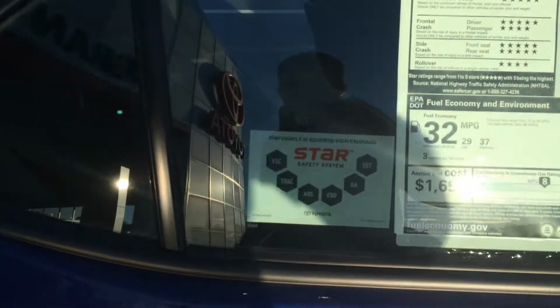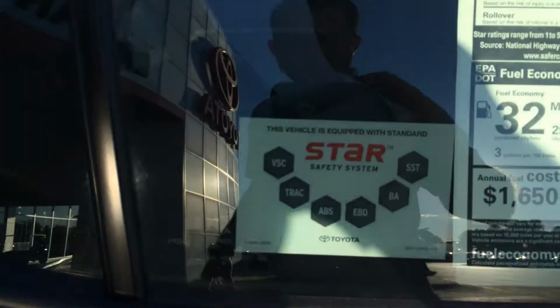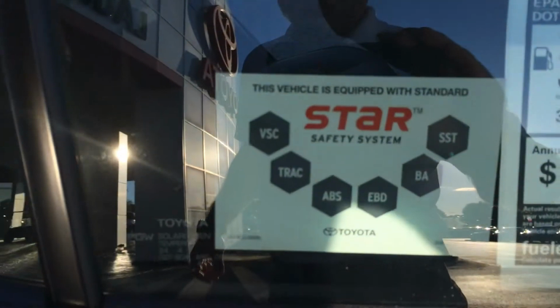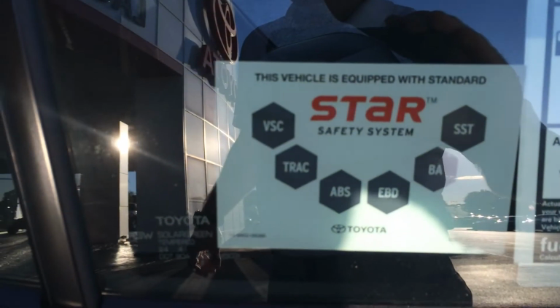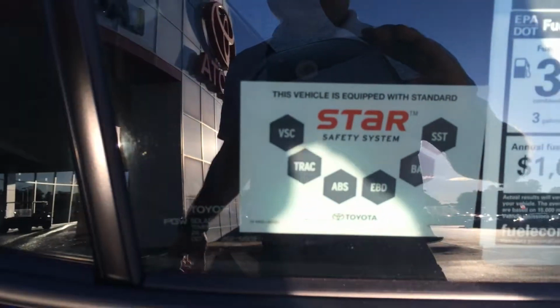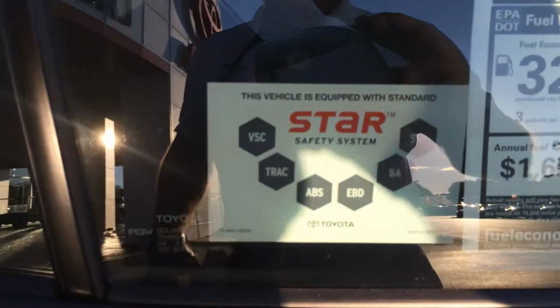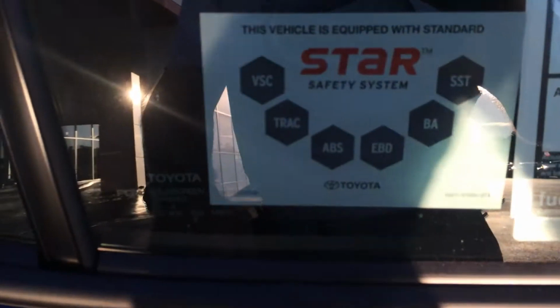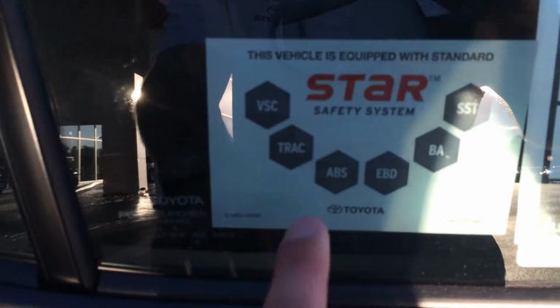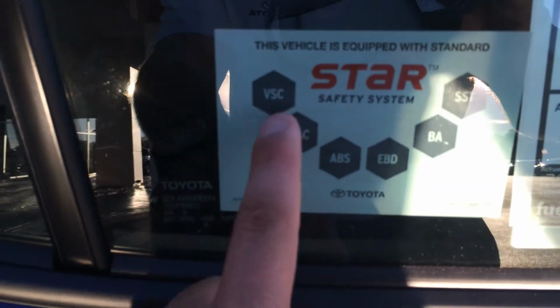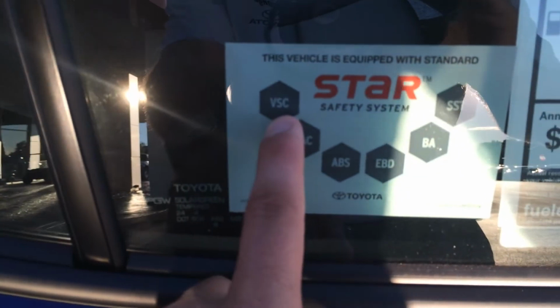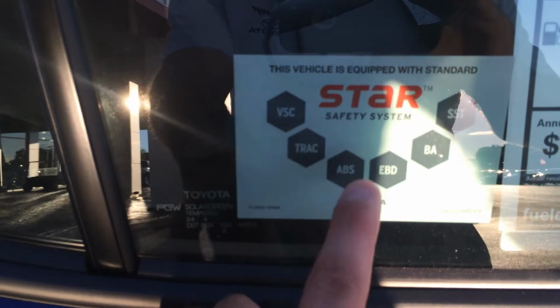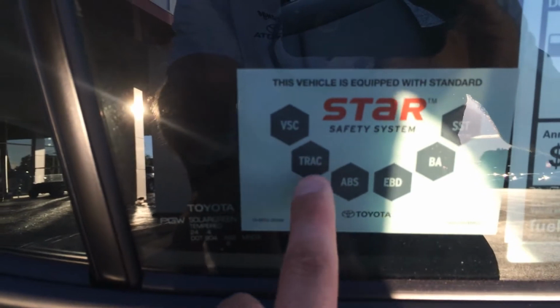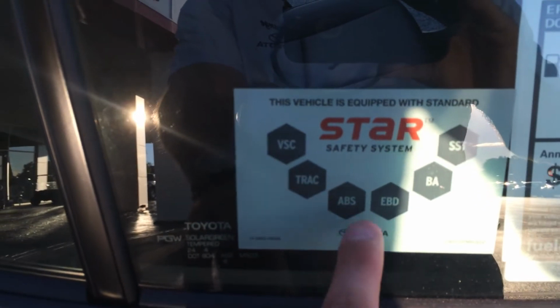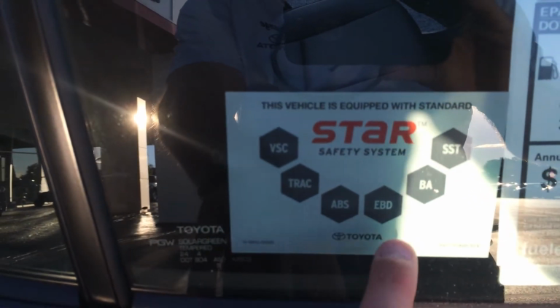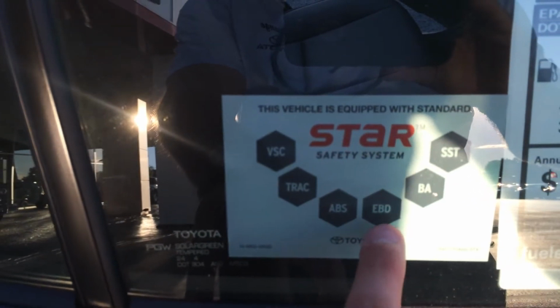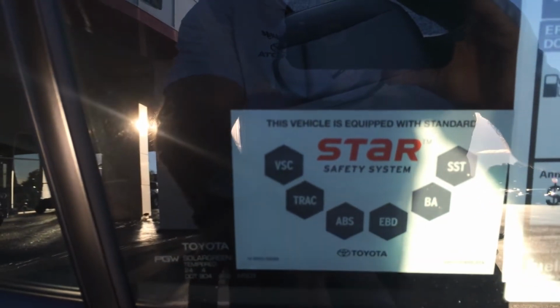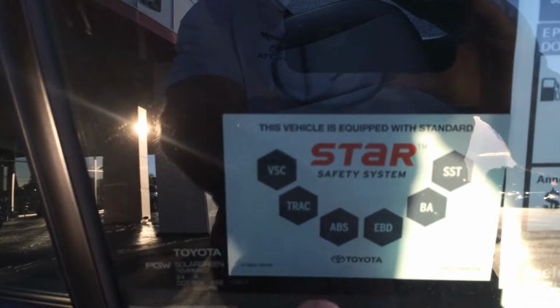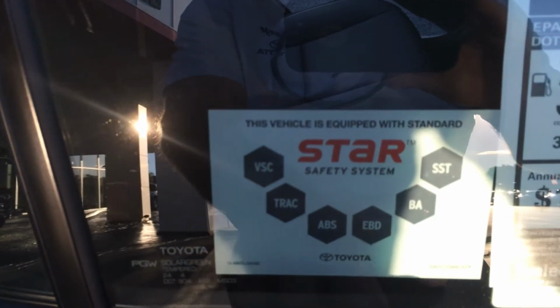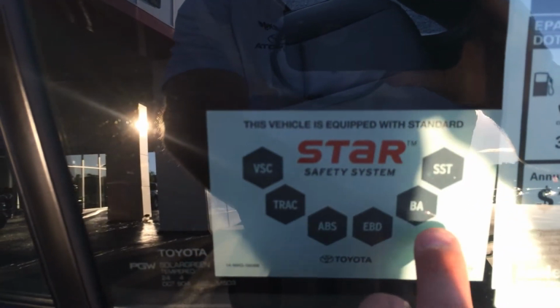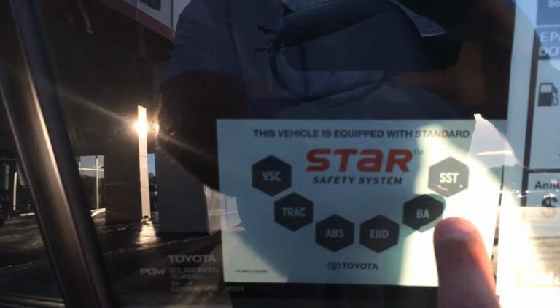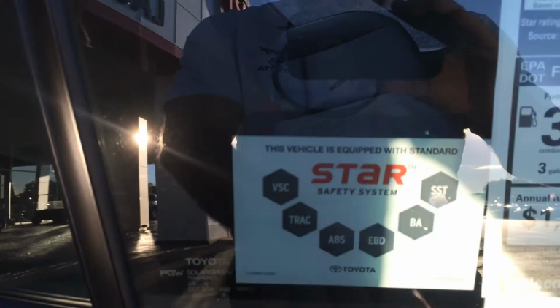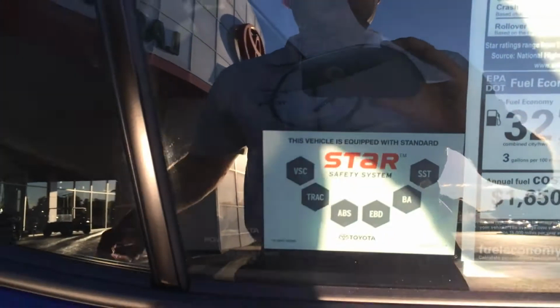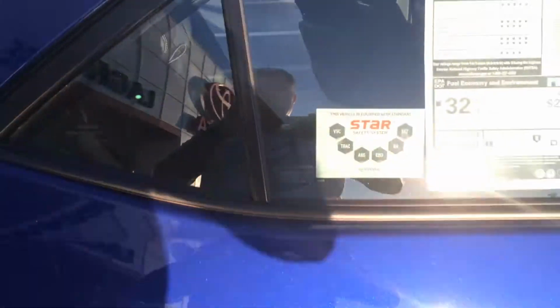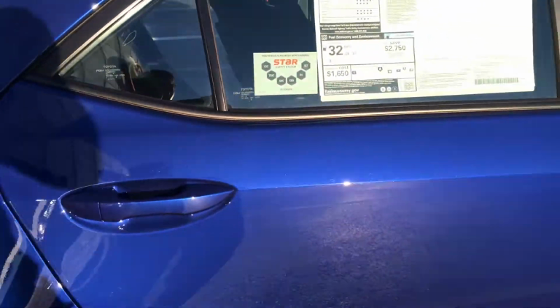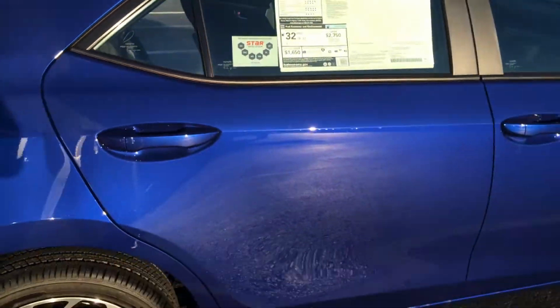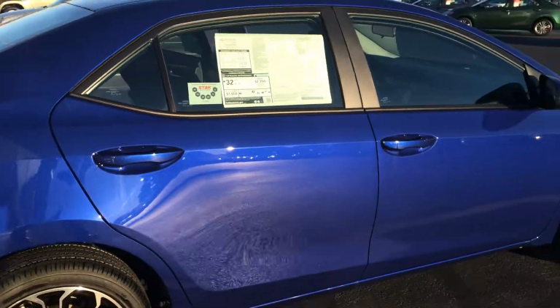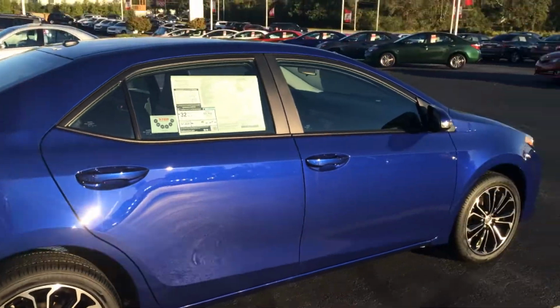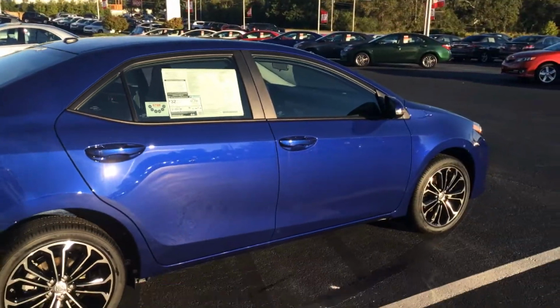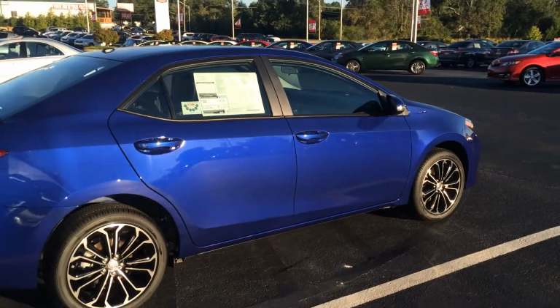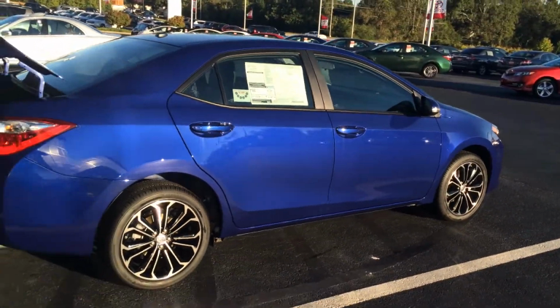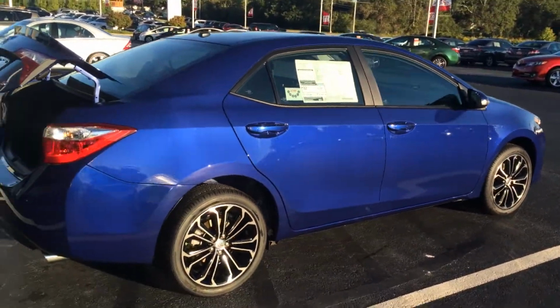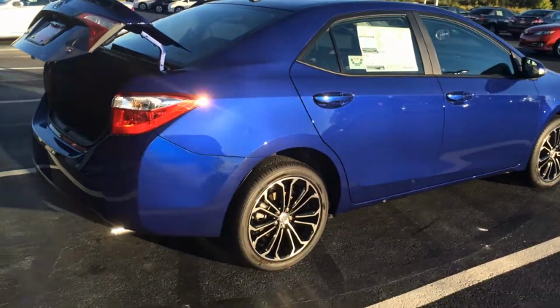Of course you have Toyota's standard Star Safety System — that stands for vehicle stability control, traction control, ABS brakes, electronic brake force distribution, brake assist, and smart stop technology. I'll explain all of those to you in person when you come in.